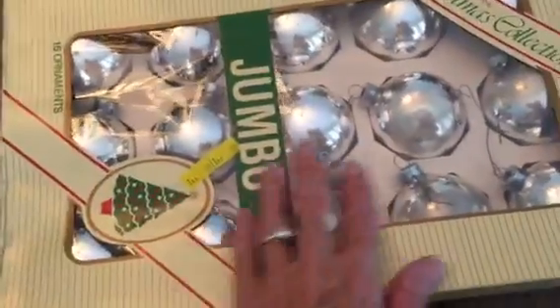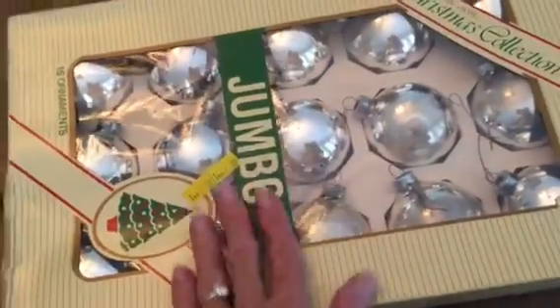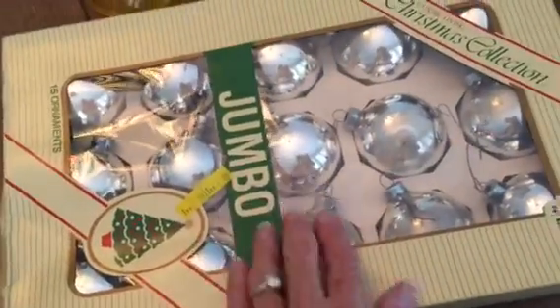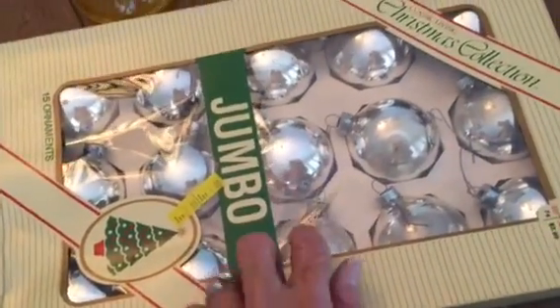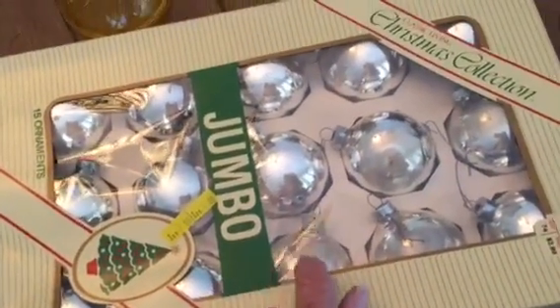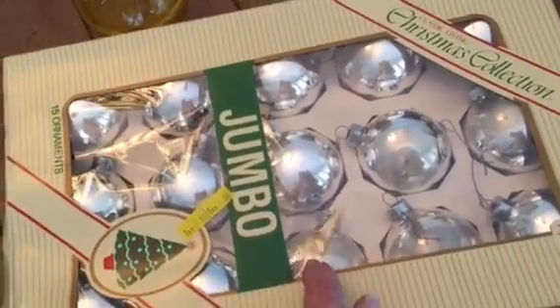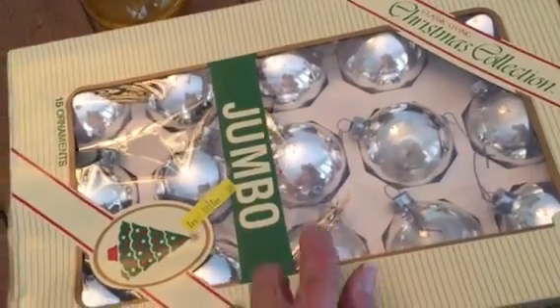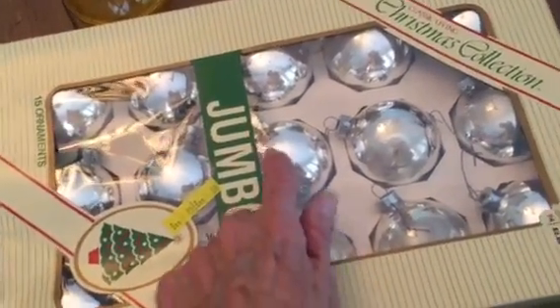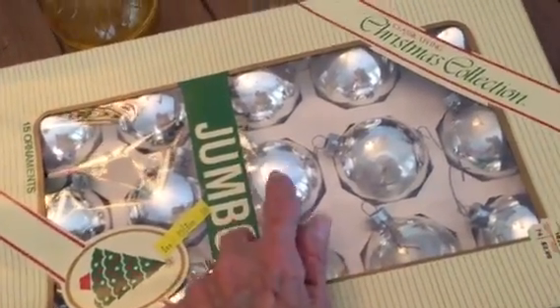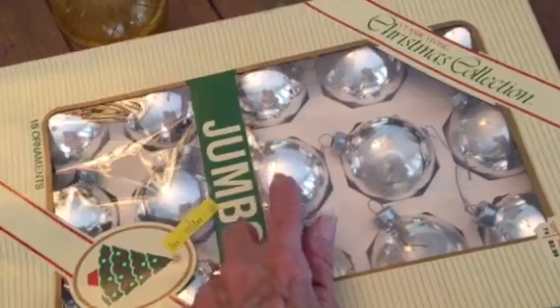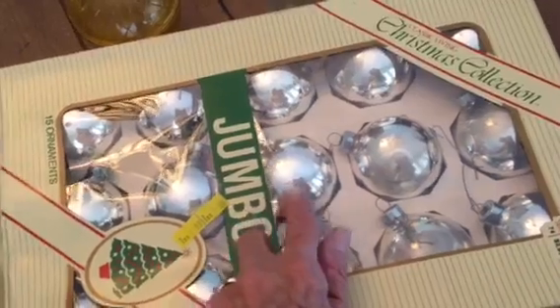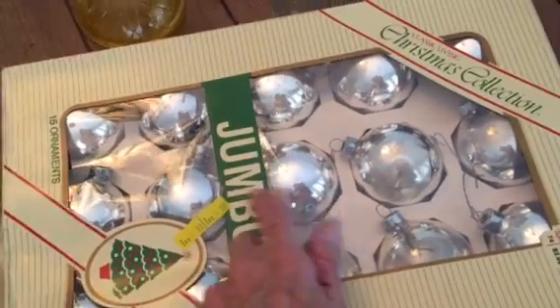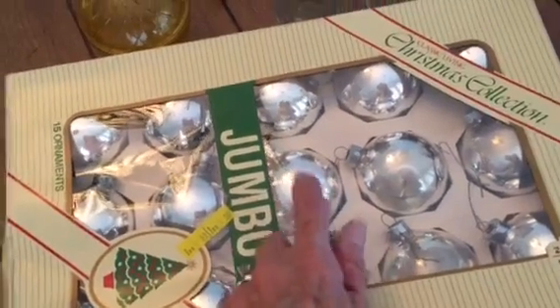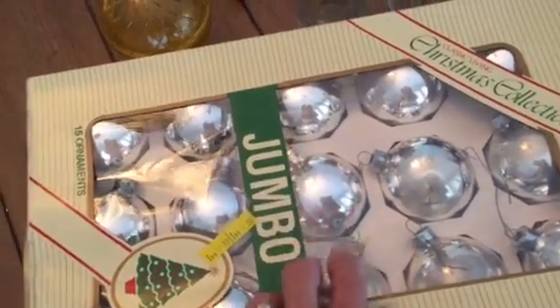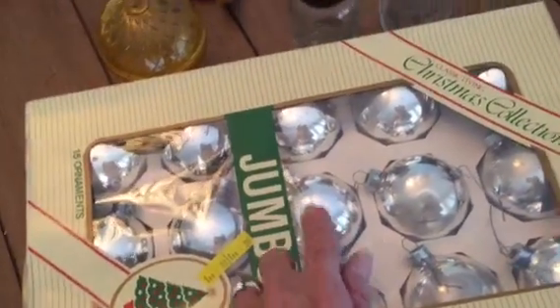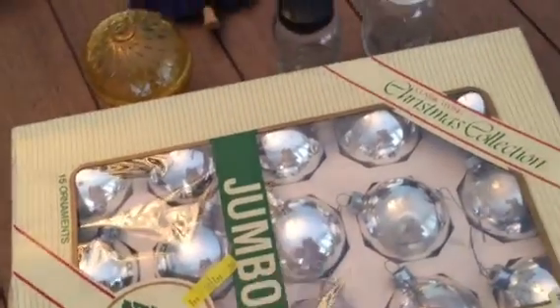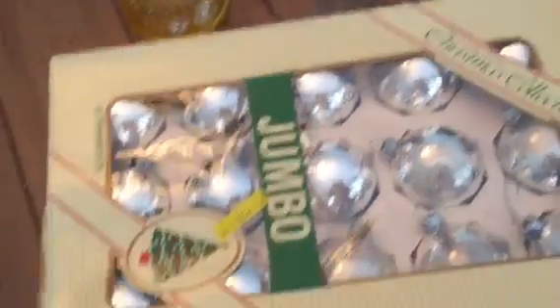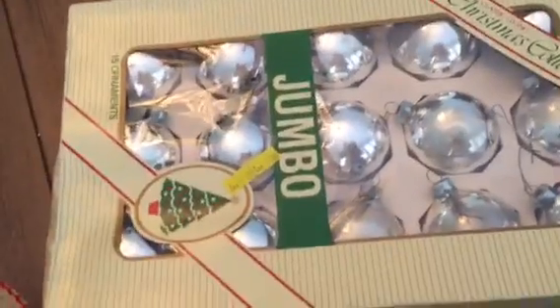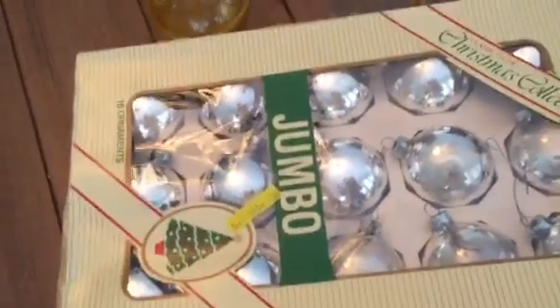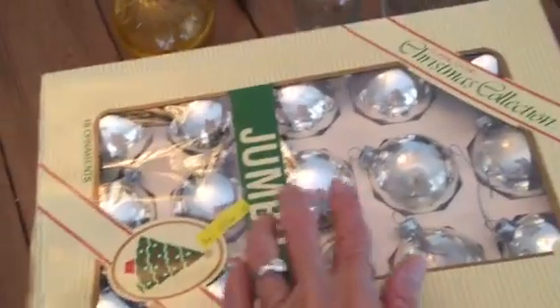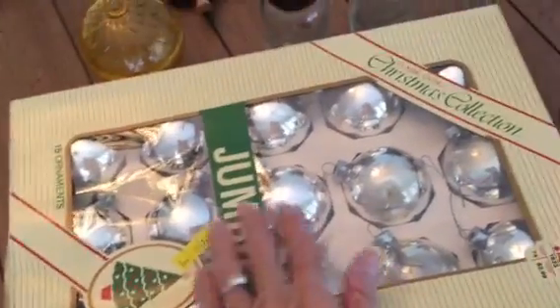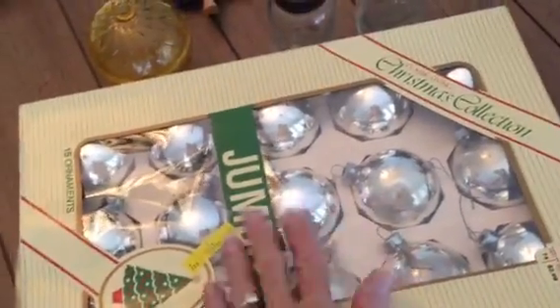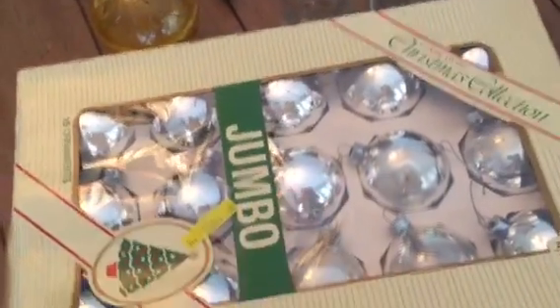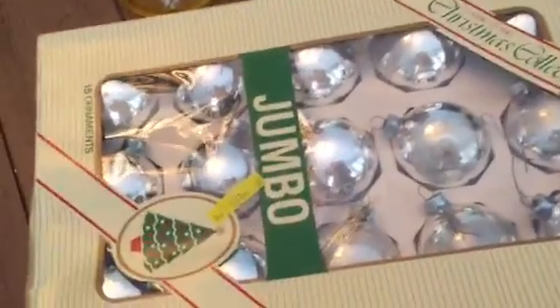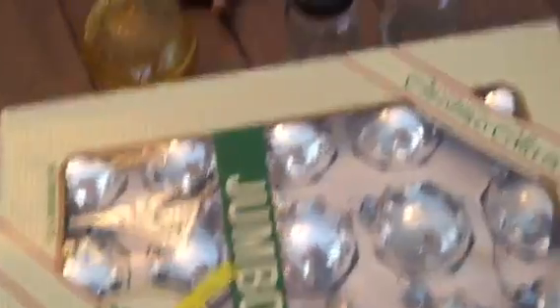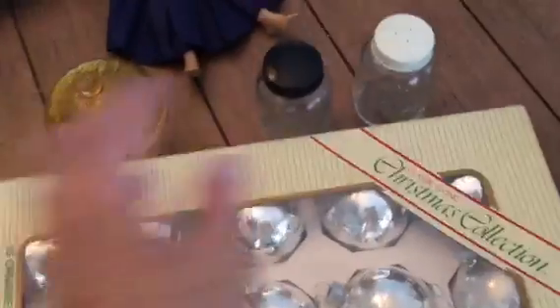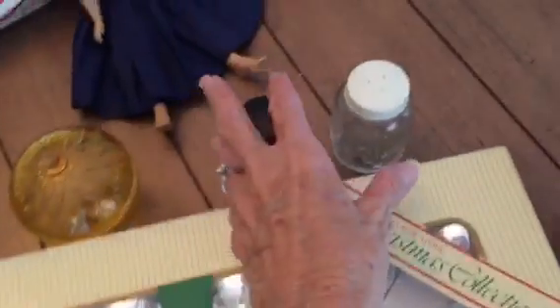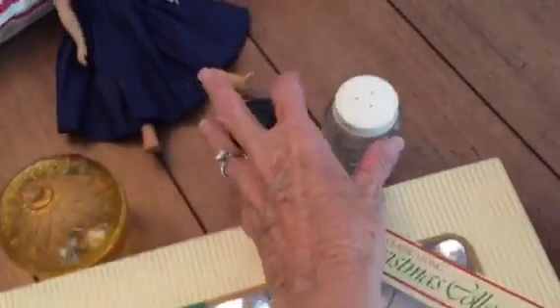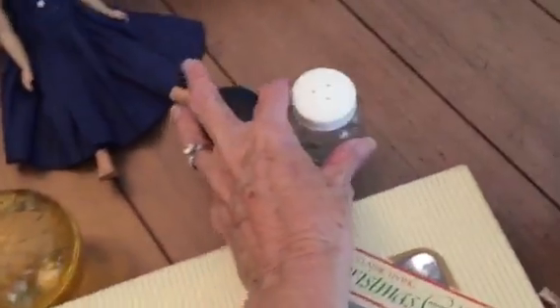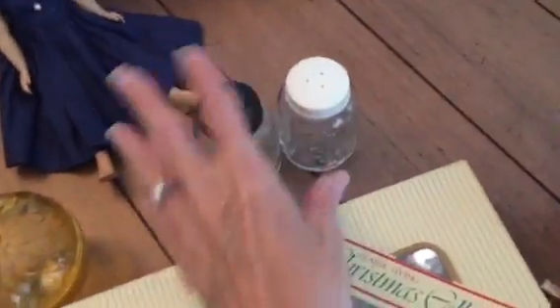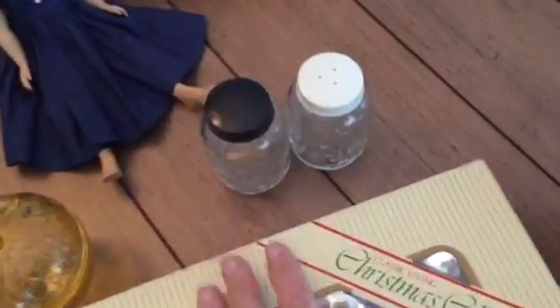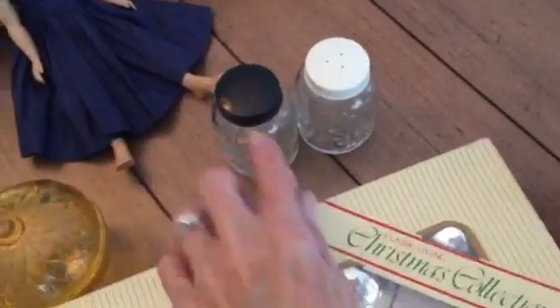I got these for 50 cents and they're the old mercury glass style. Those are gonna be for my Christmas tree. I also got these vintage salt and pepper shakers.